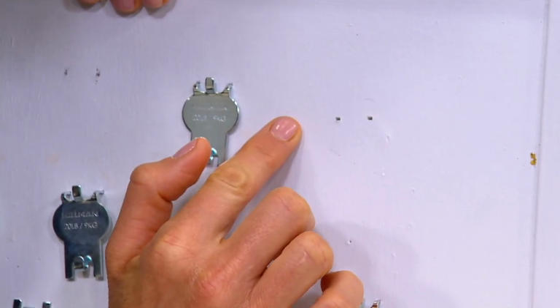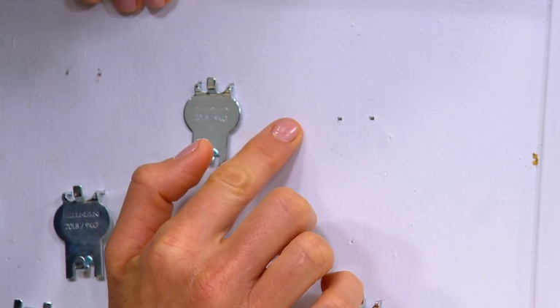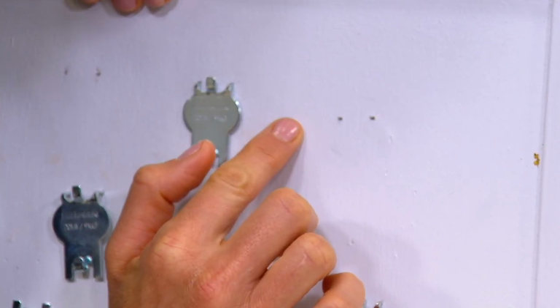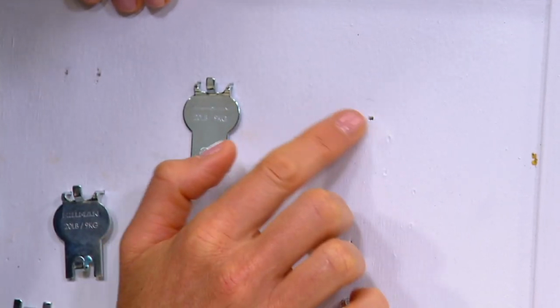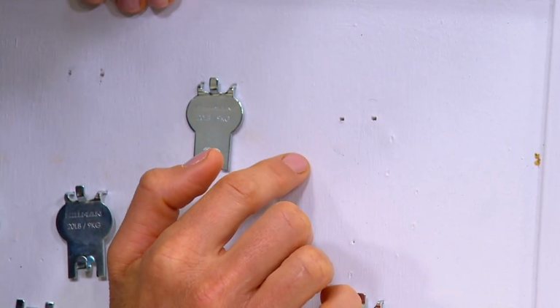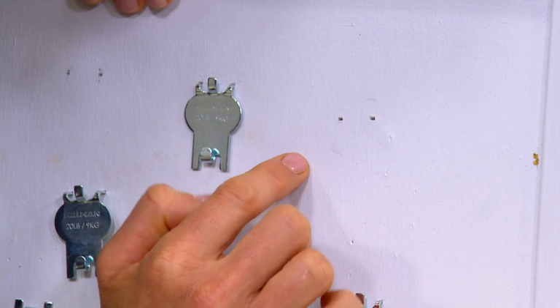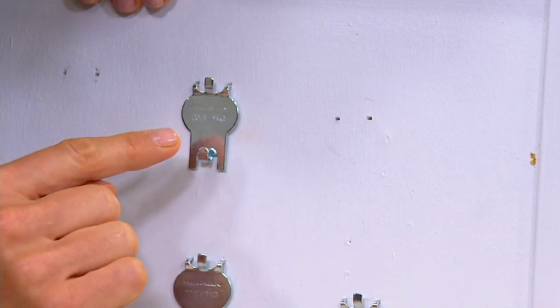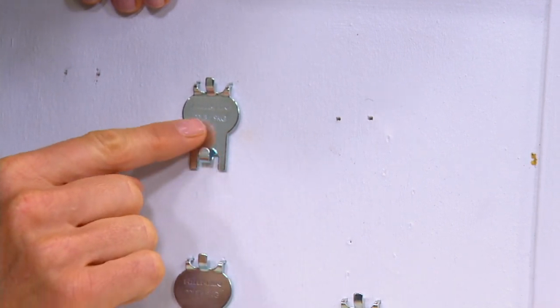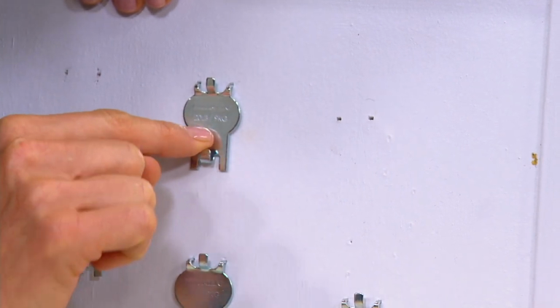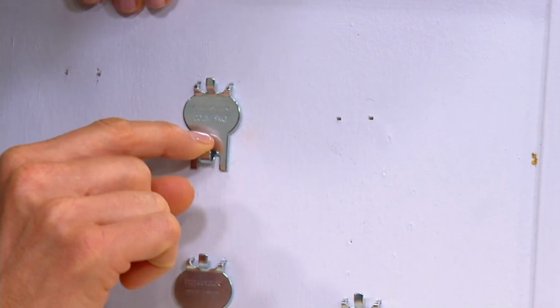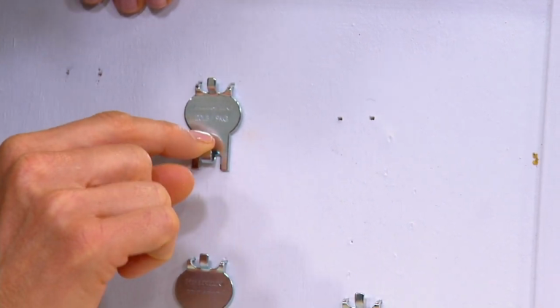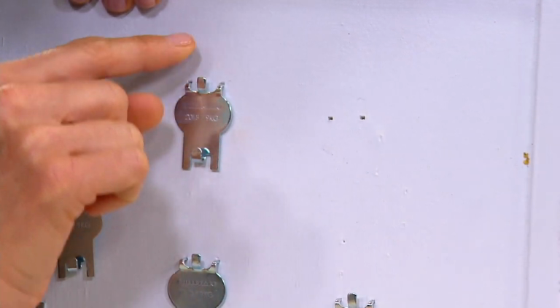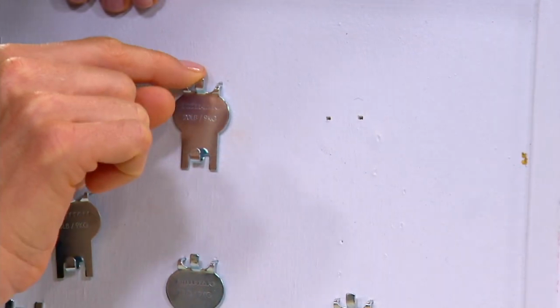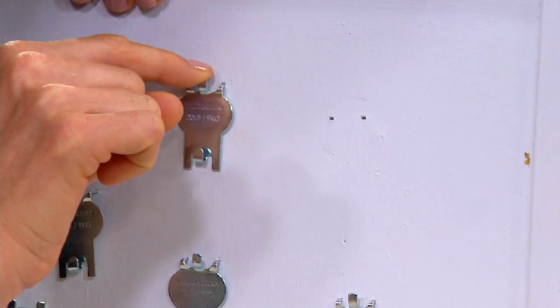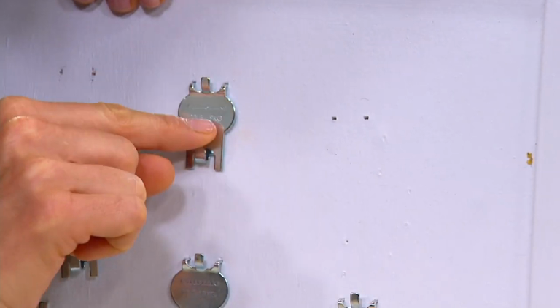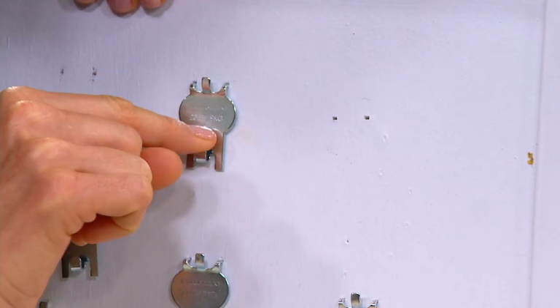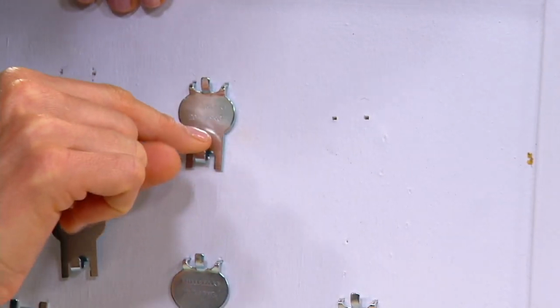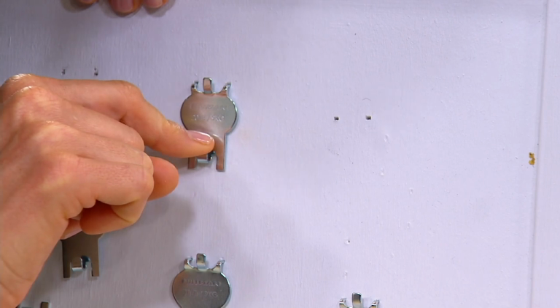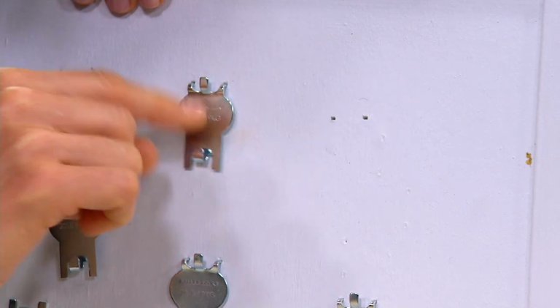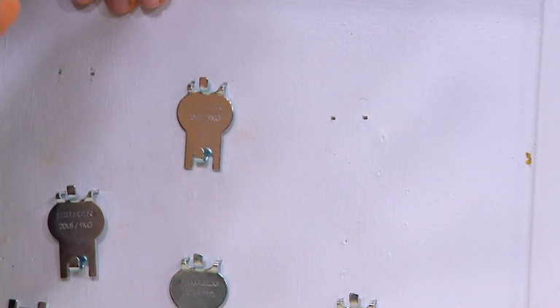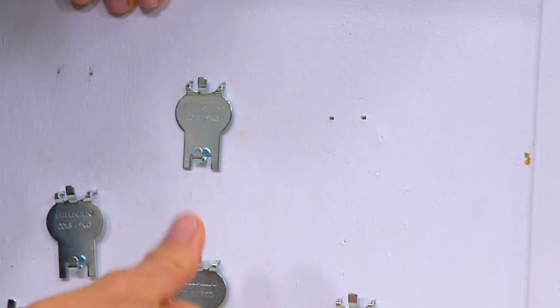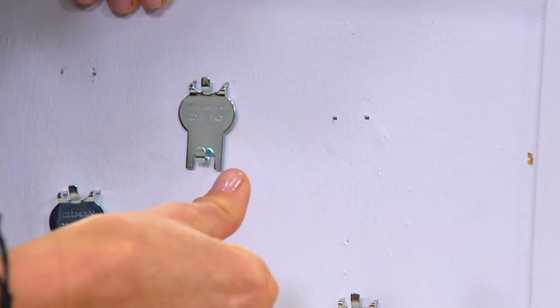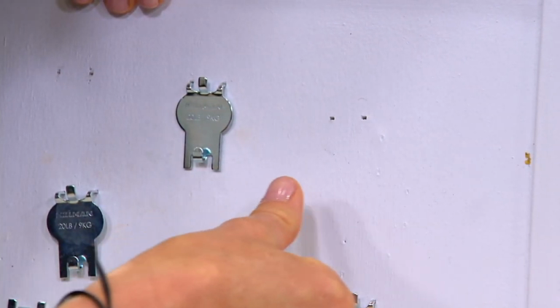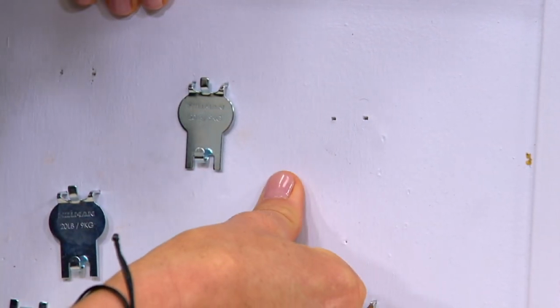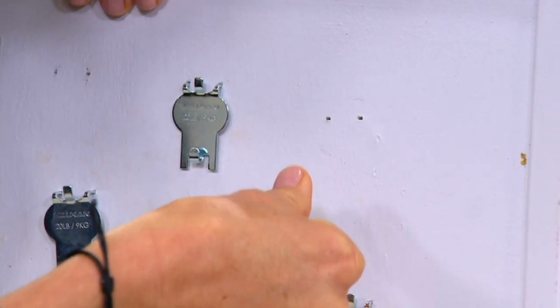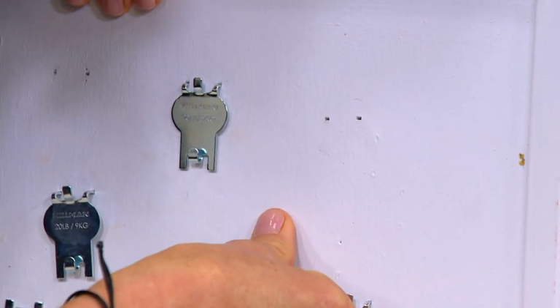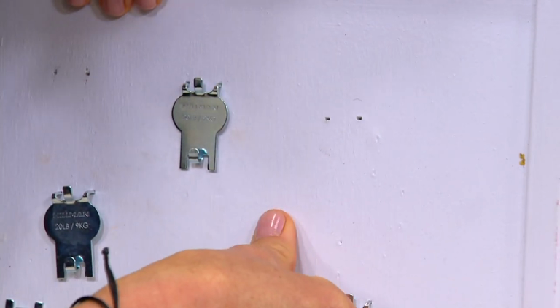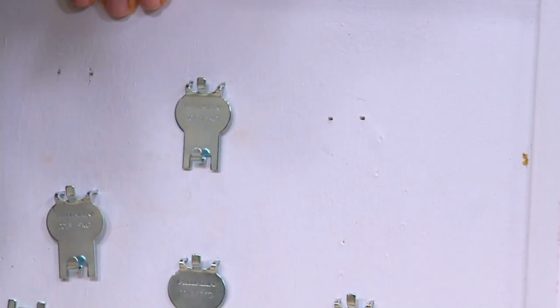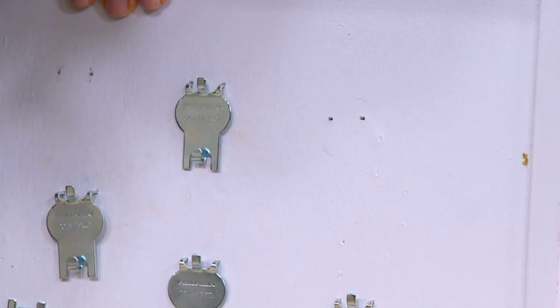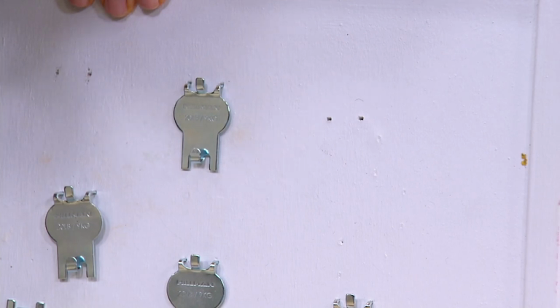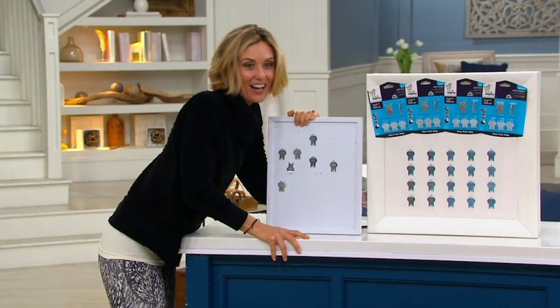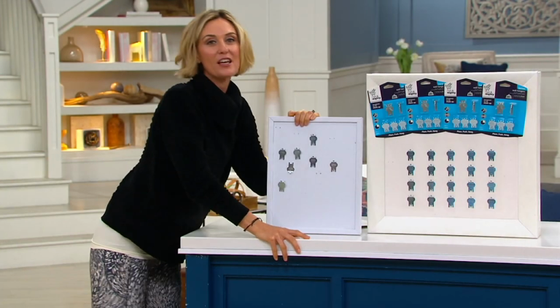Let's say you rent or you don't want to damage your walls. Each one of these holds 20 pounds. You can hang from here and here — all you do is push them in. That's how simple they are.